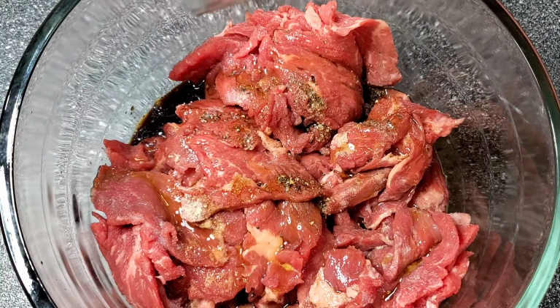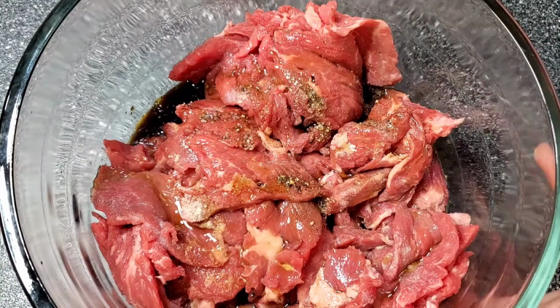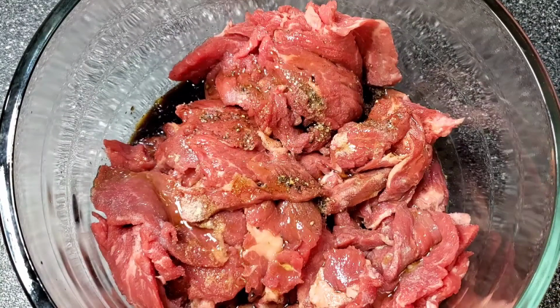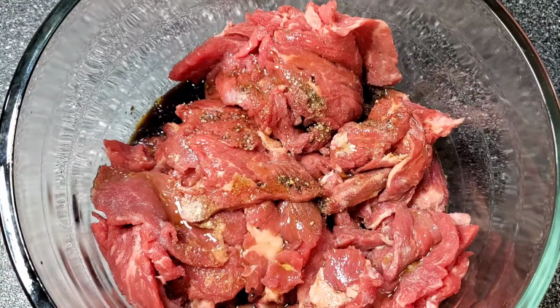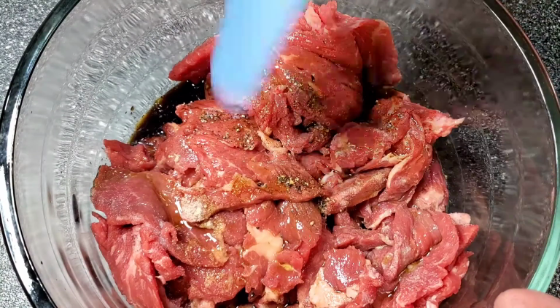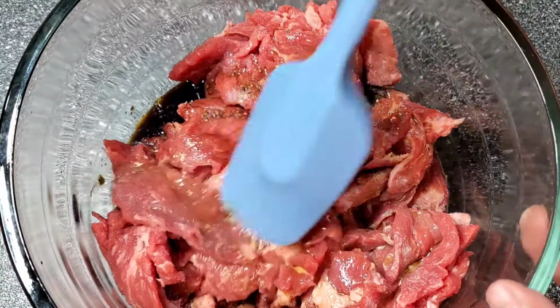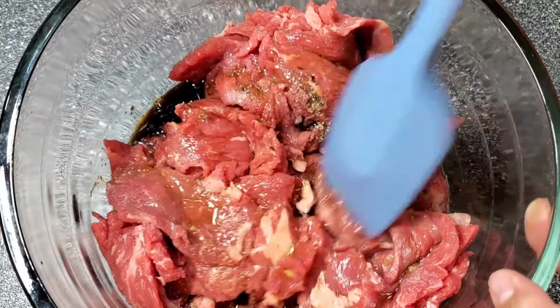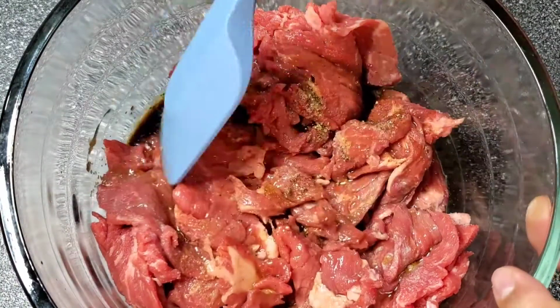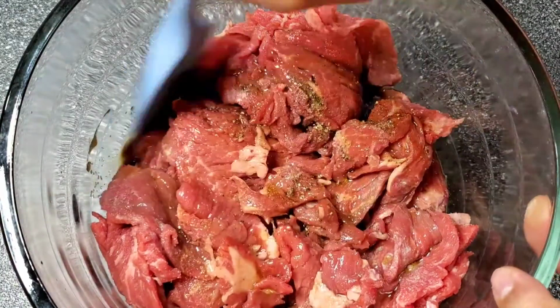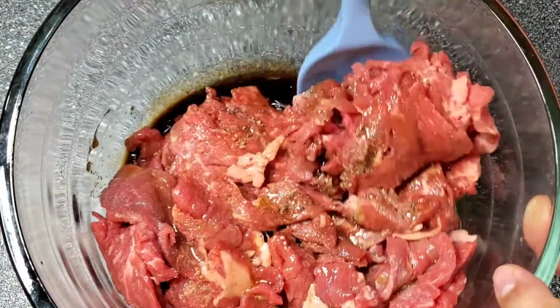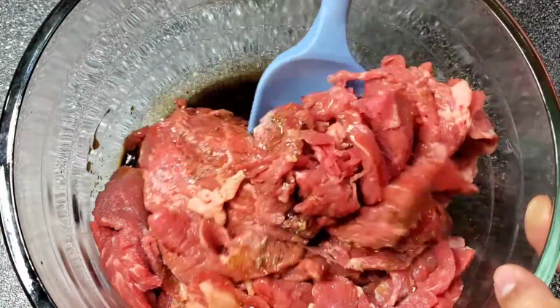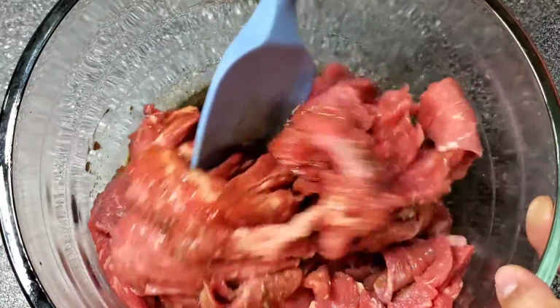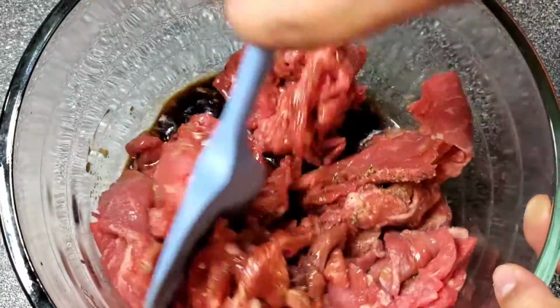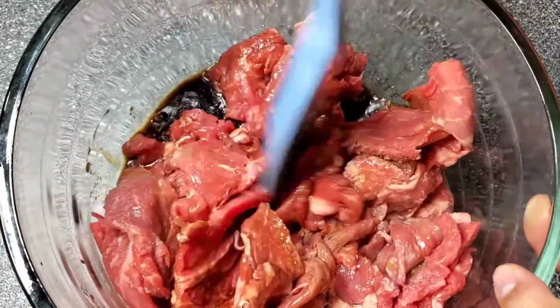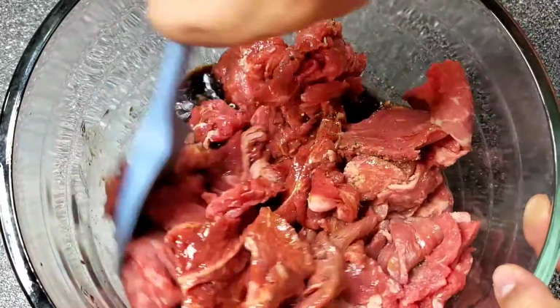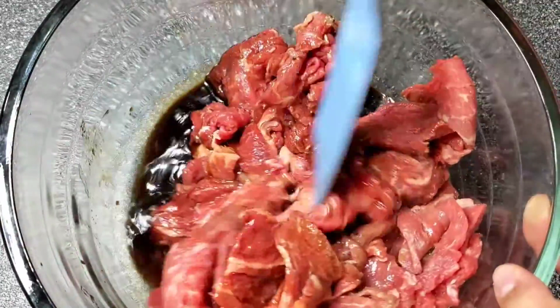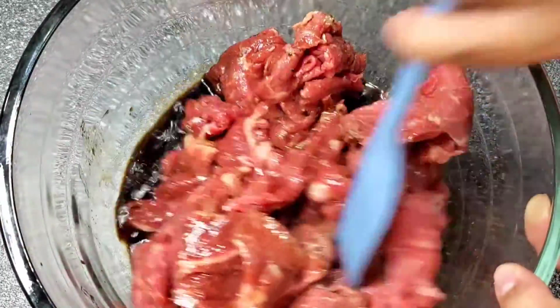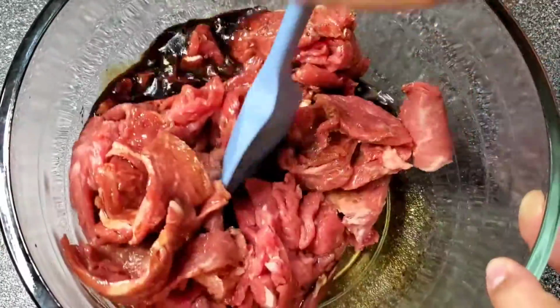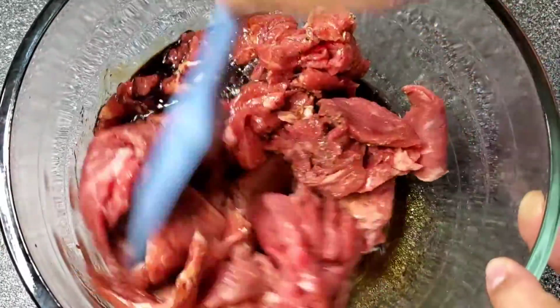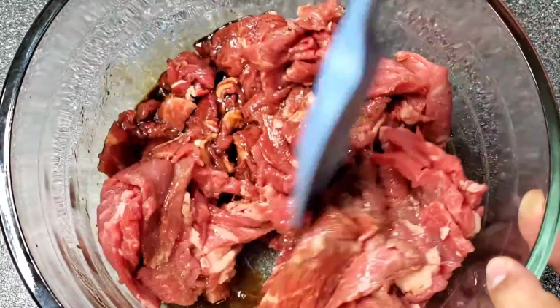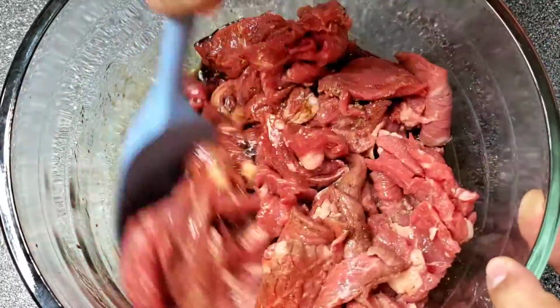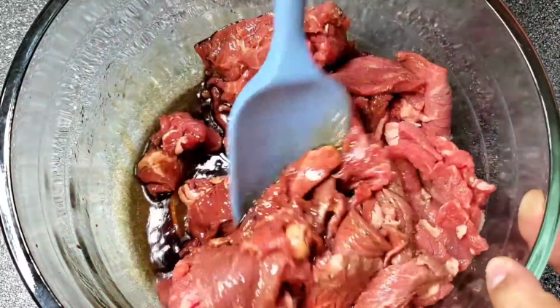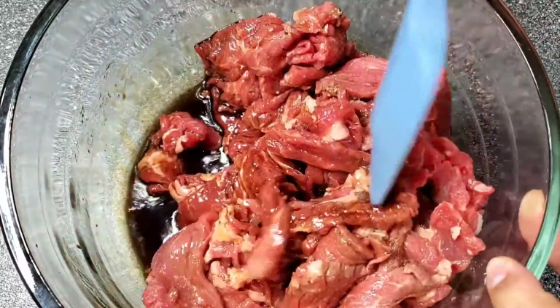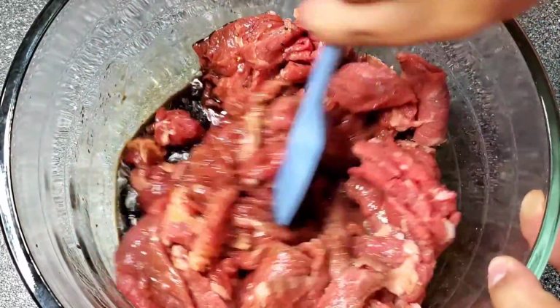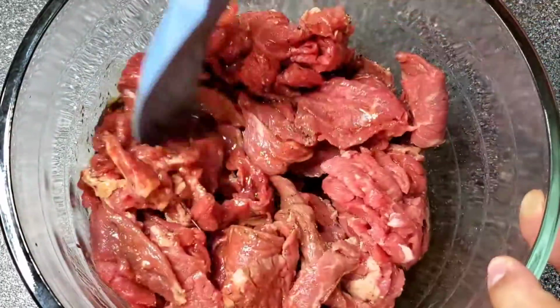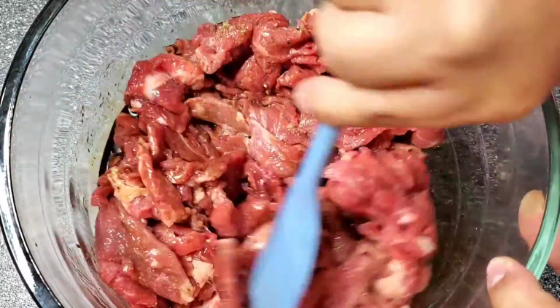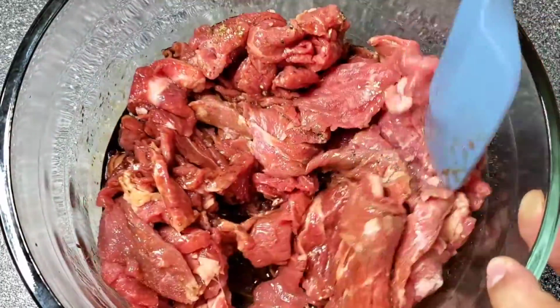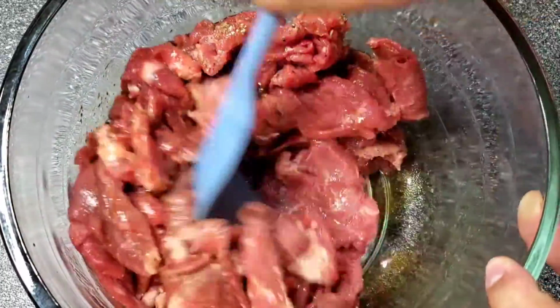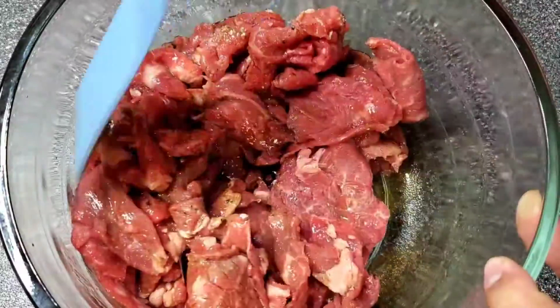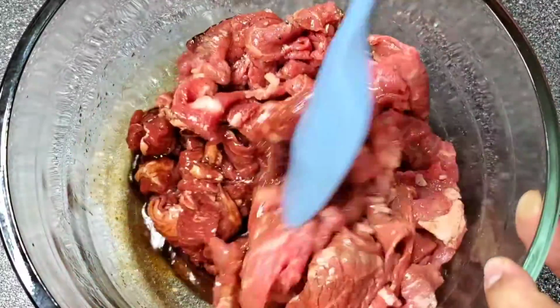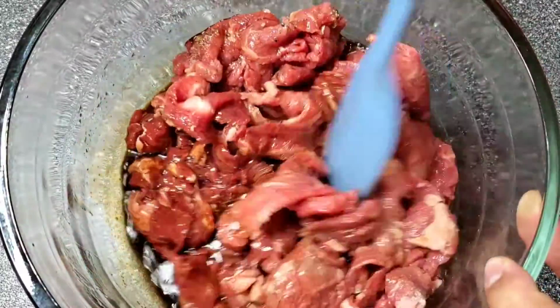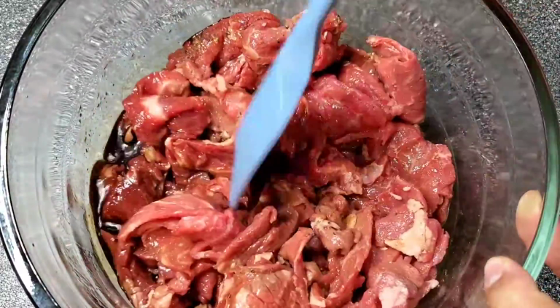So what we're going to do — let's mix this one up and then put it in the refrigerator for one hour.